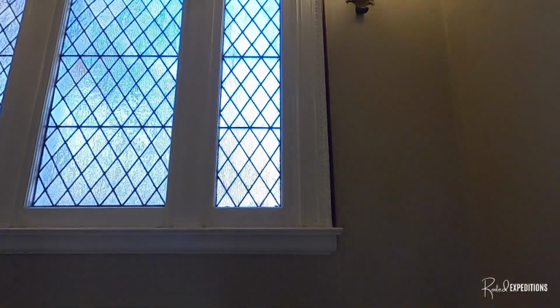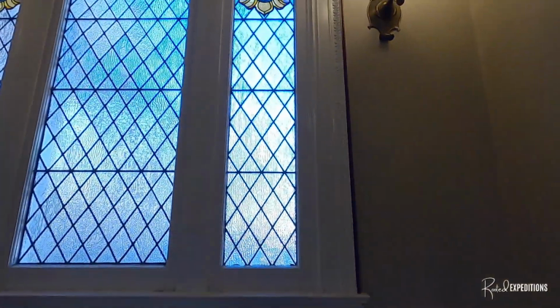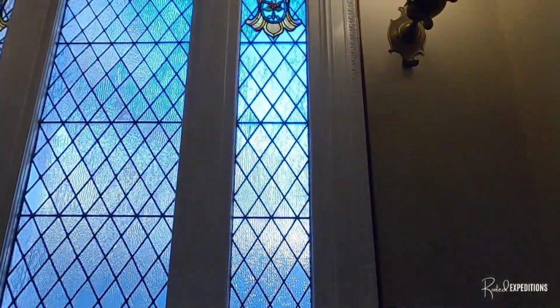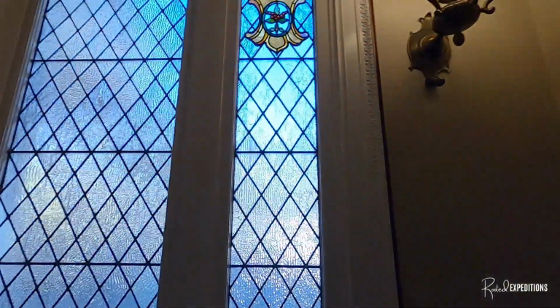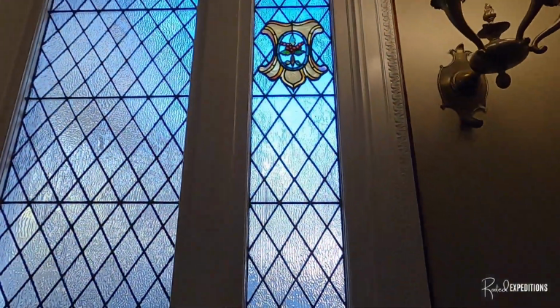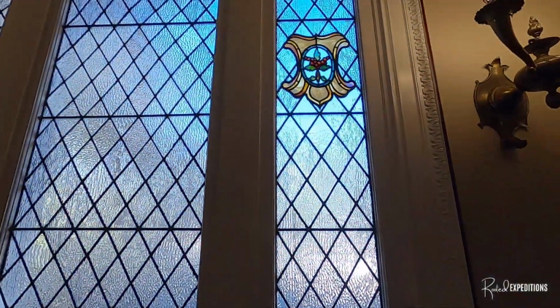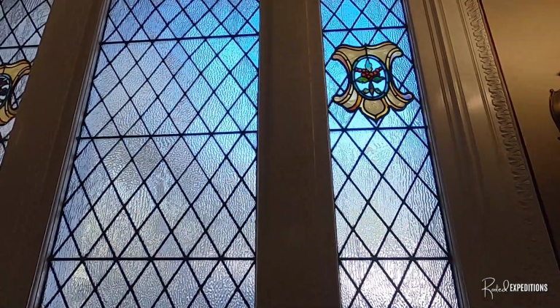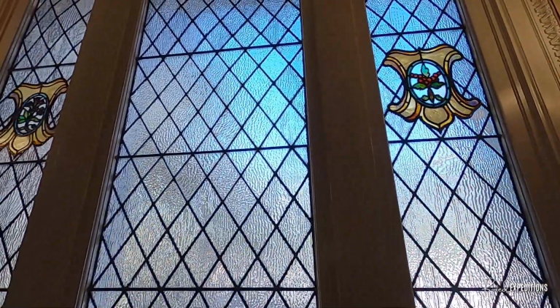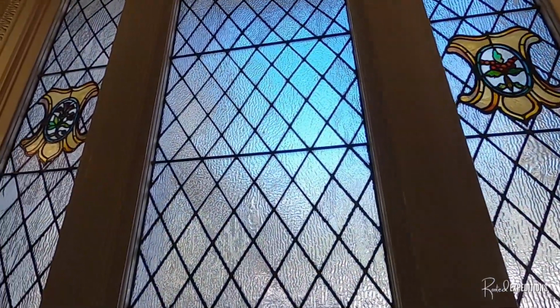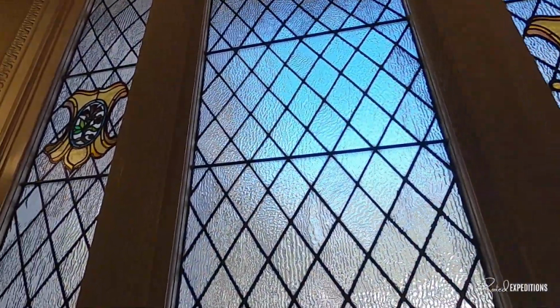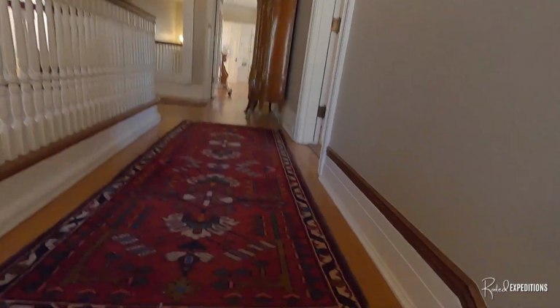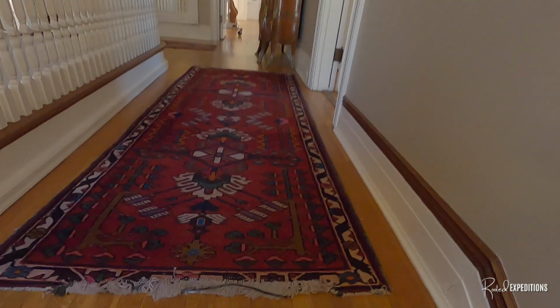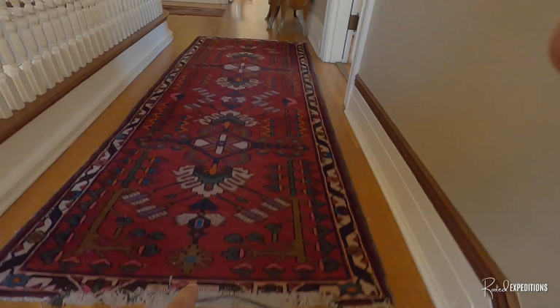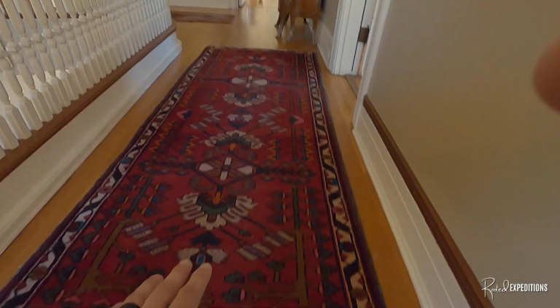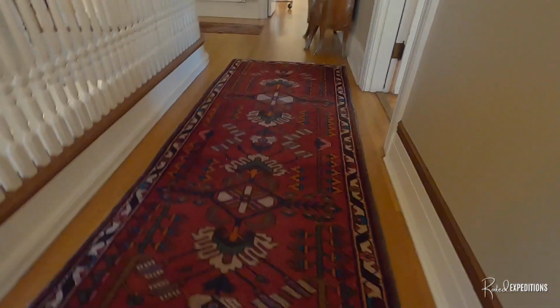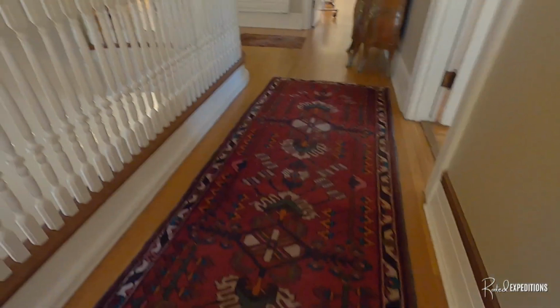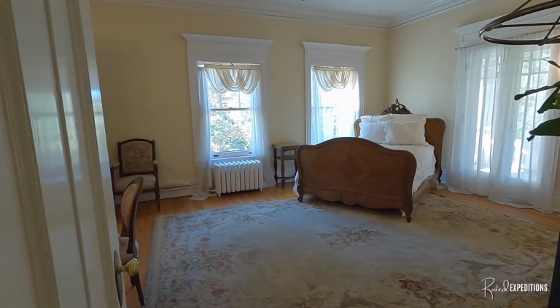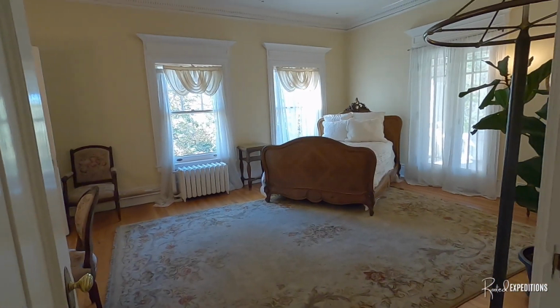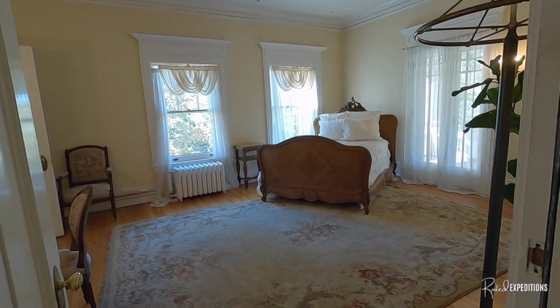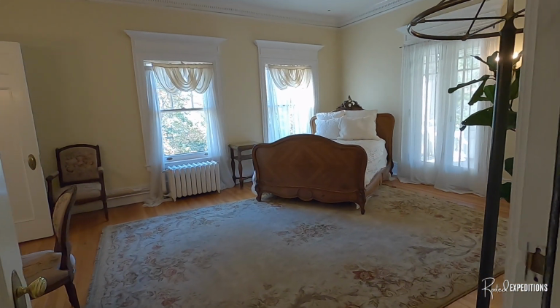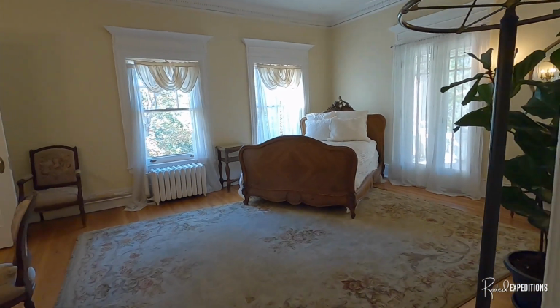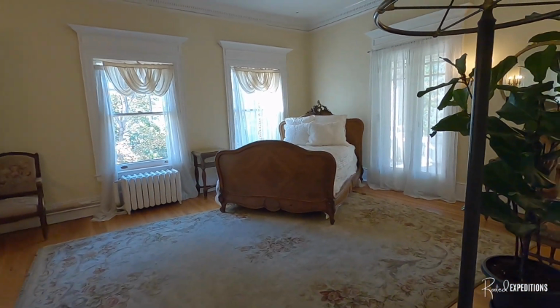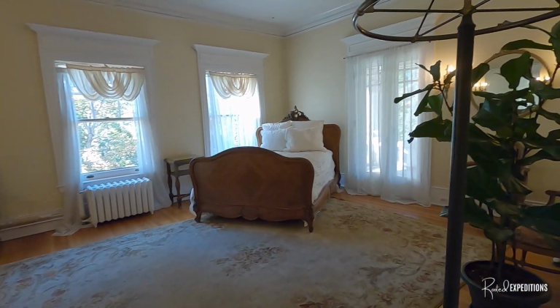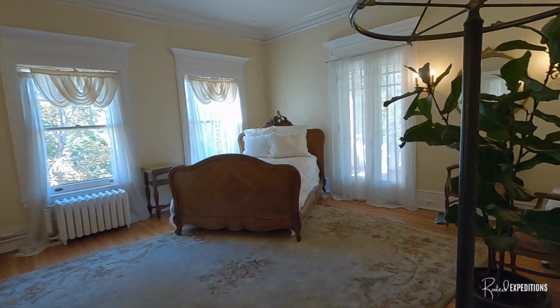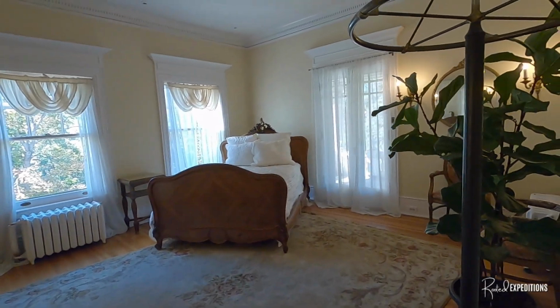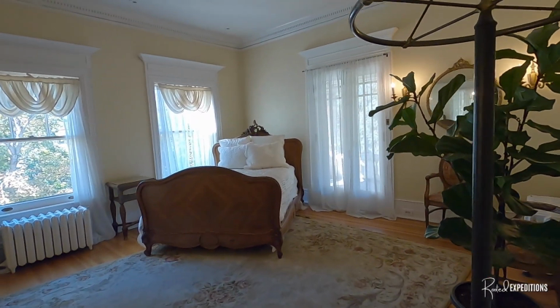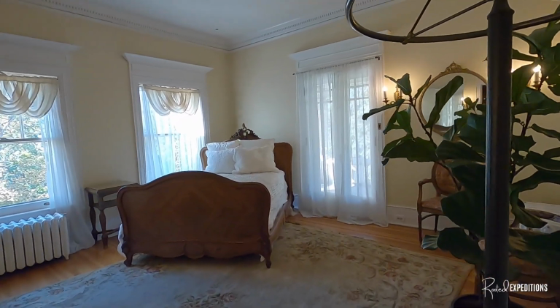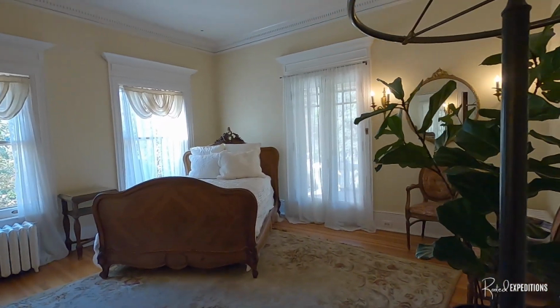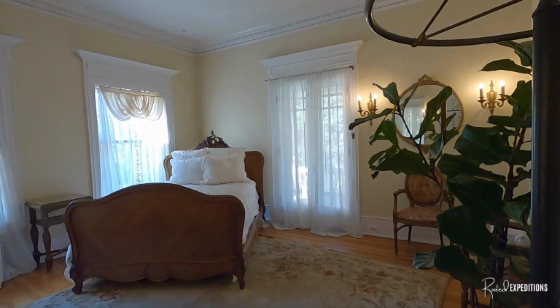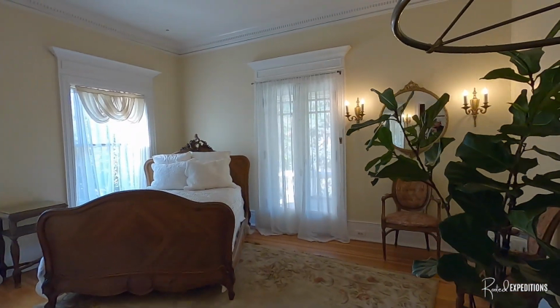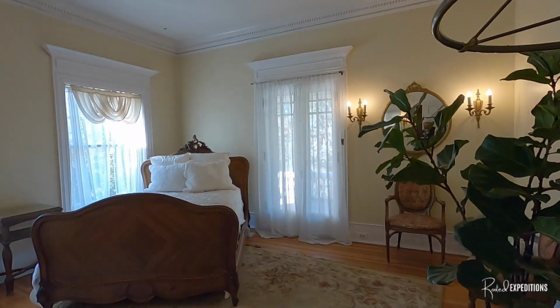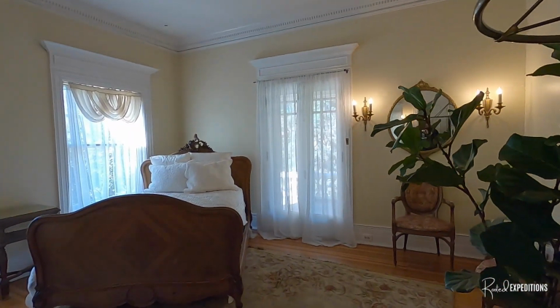Let's go upstairs and see what's up here. Look at this stained glass. It's an old wood floor. It's a bridal suite — yeah, this used to be Mrs. Grant's master bedroom.